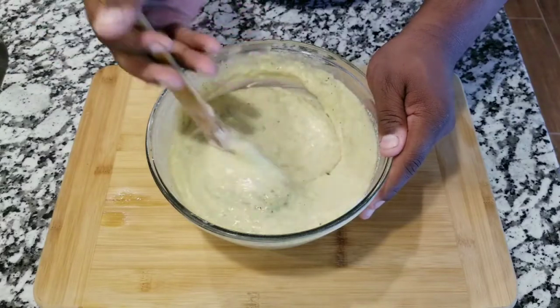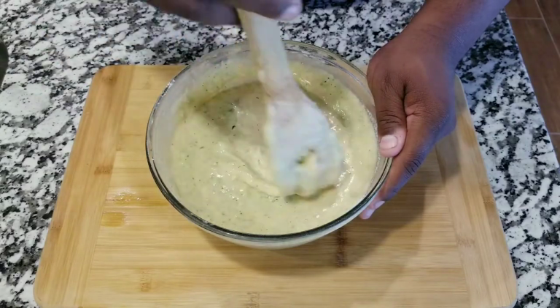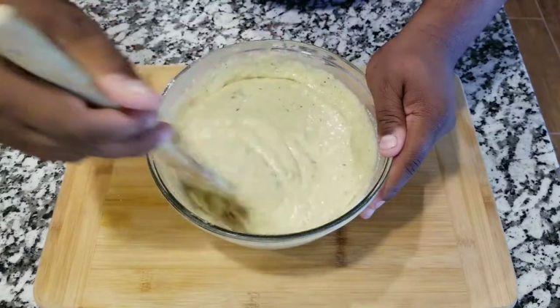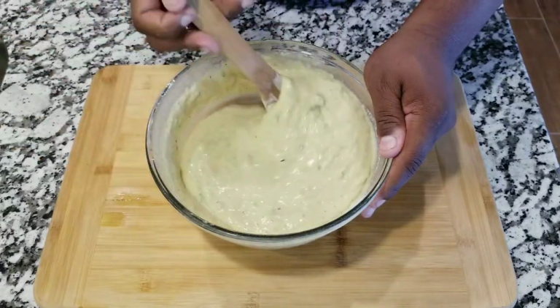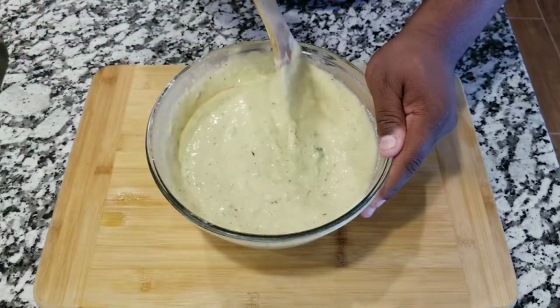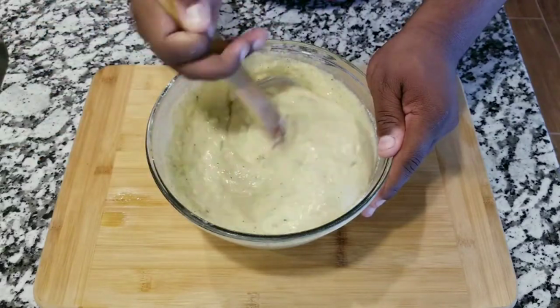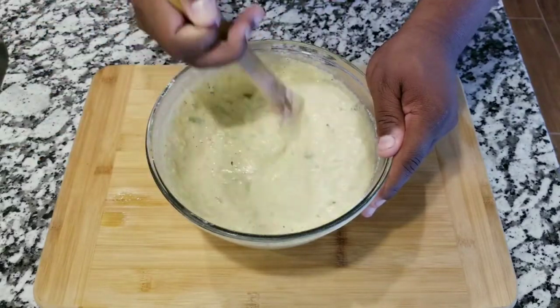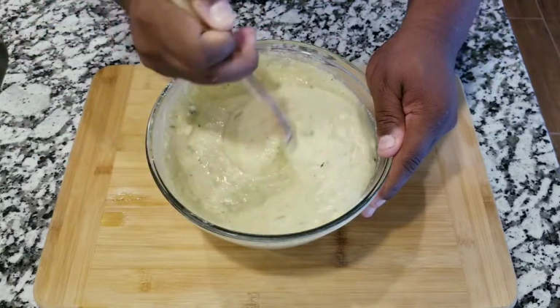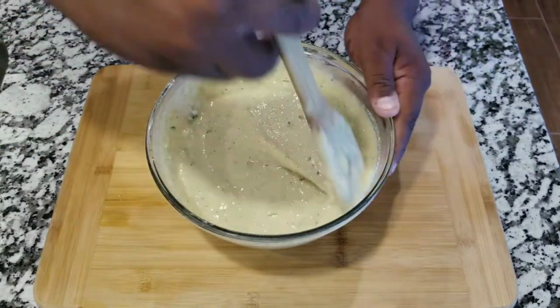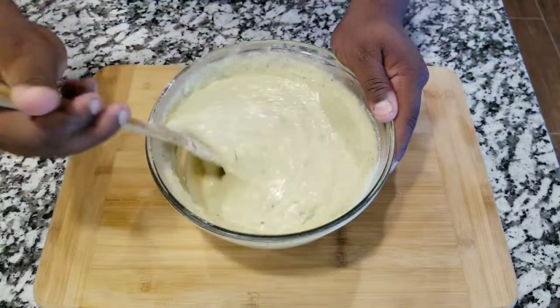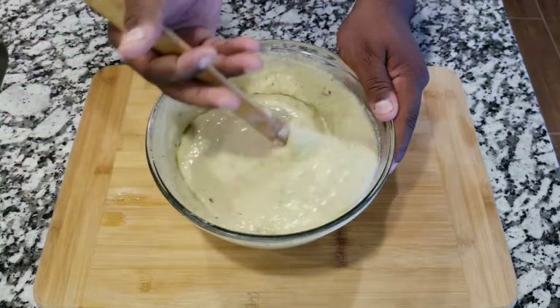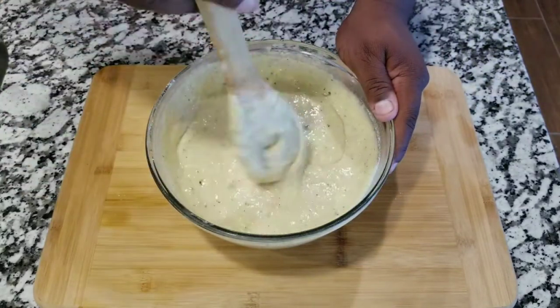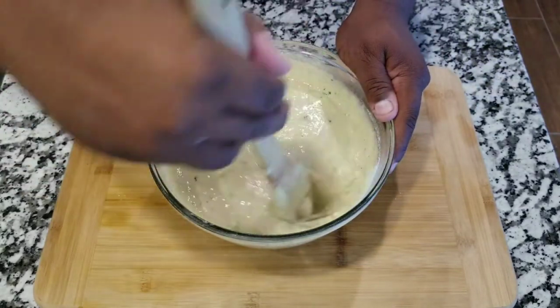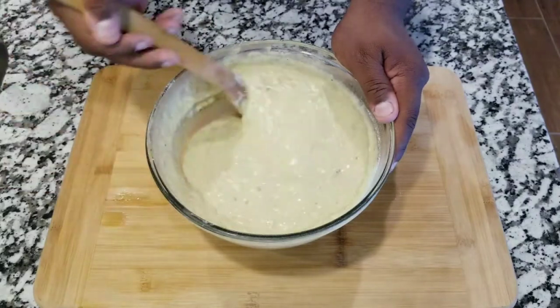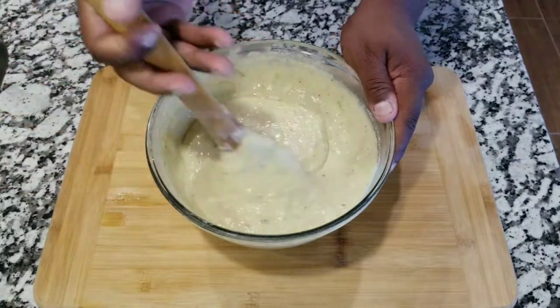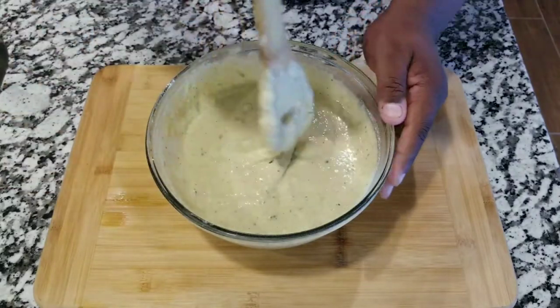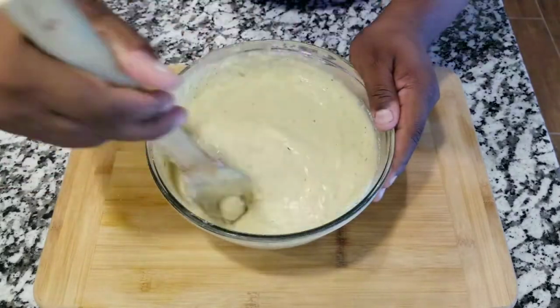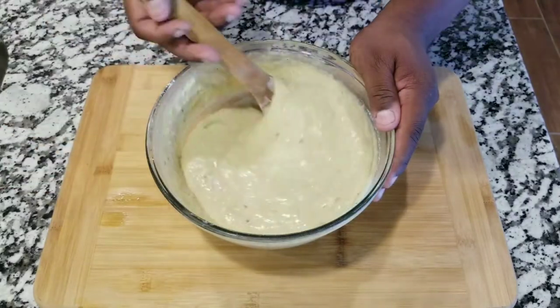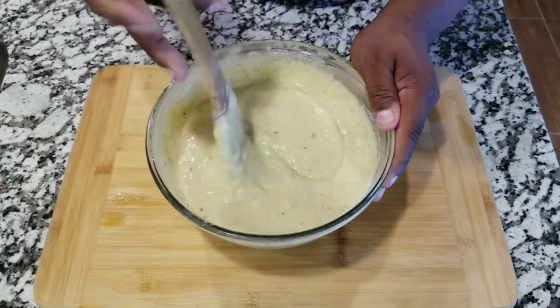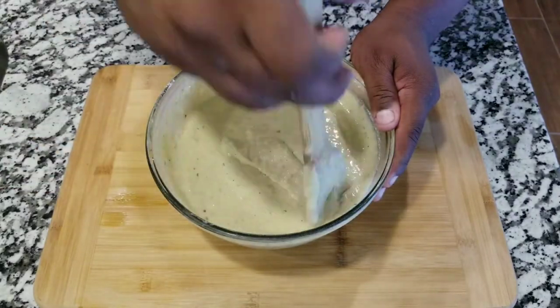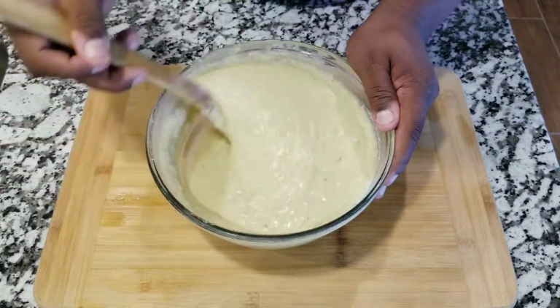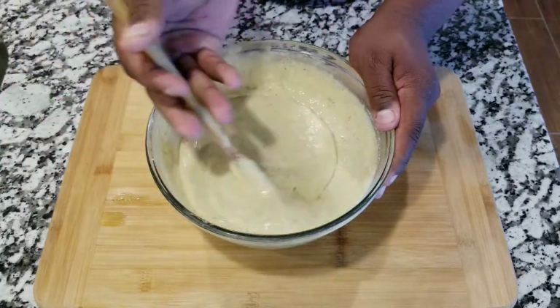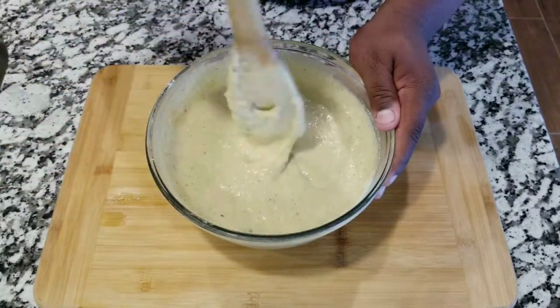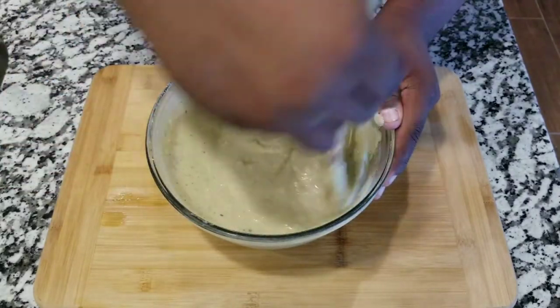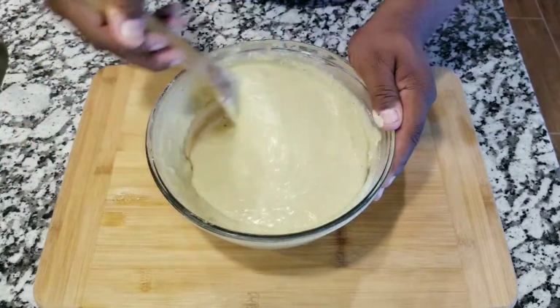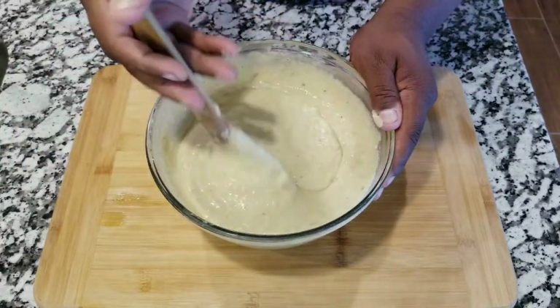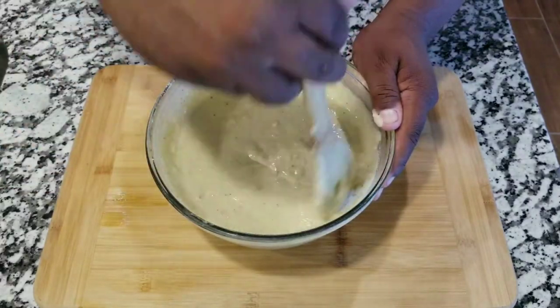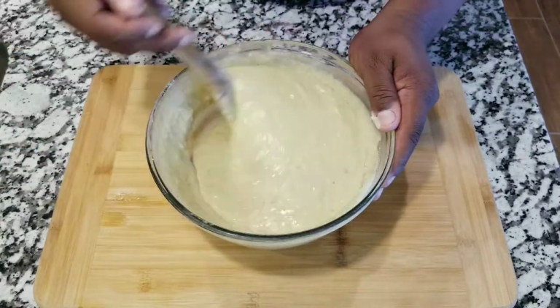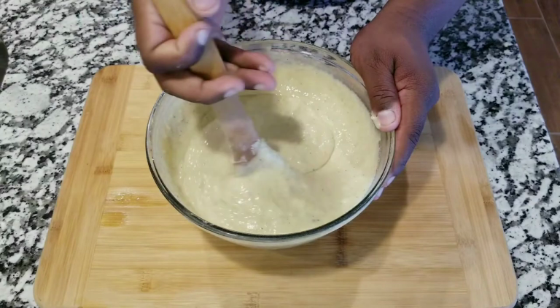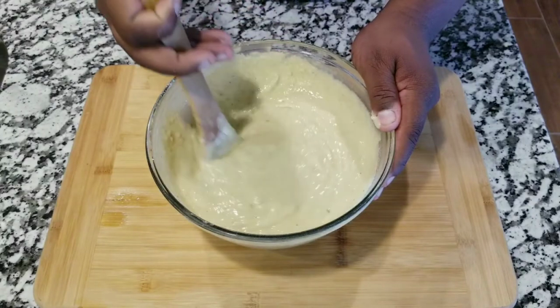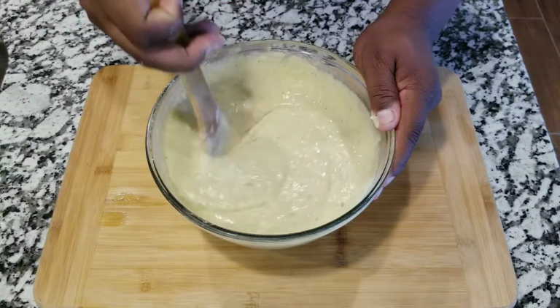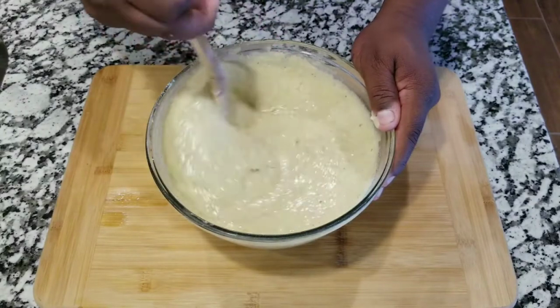Remember that you need to preheat your oven at 370 degrees, and you're gonna leave it in there for about an hour and 10 minutes.